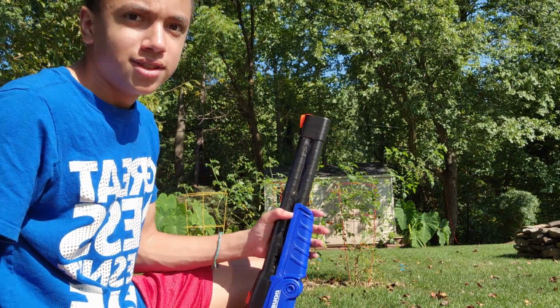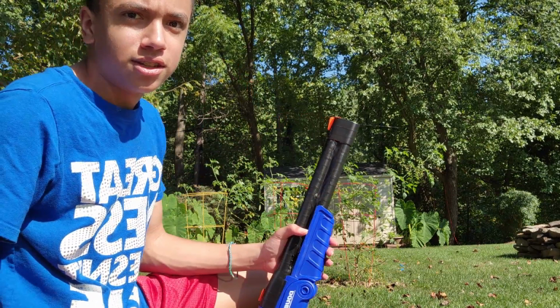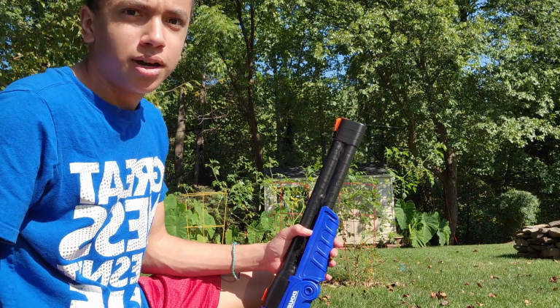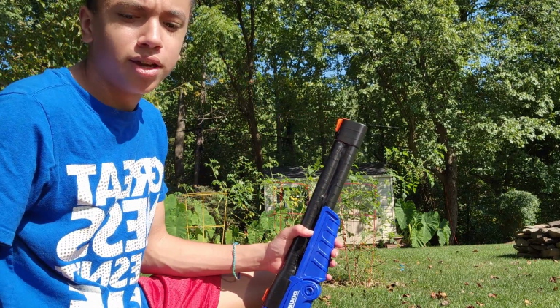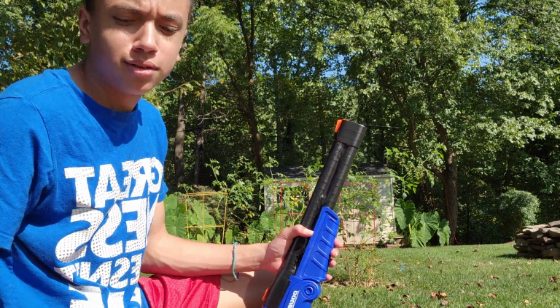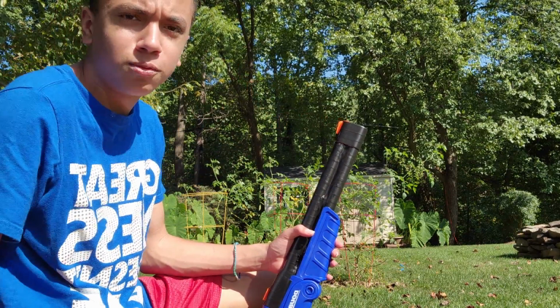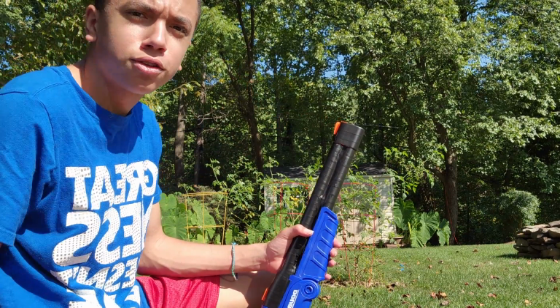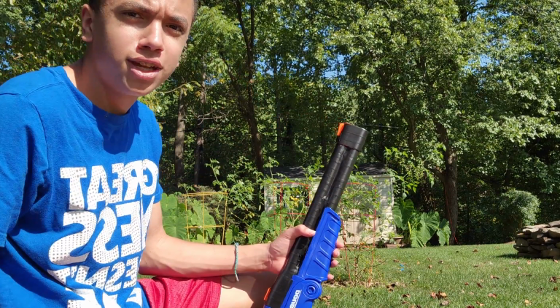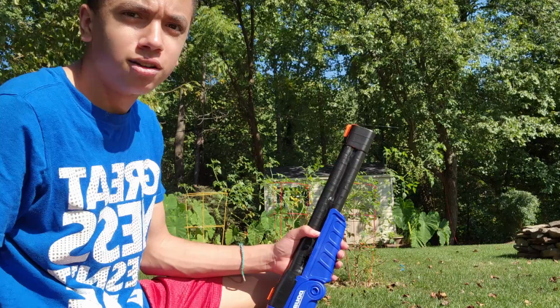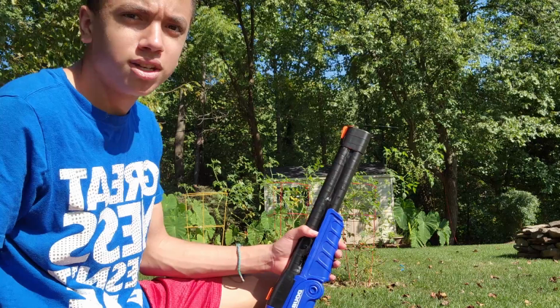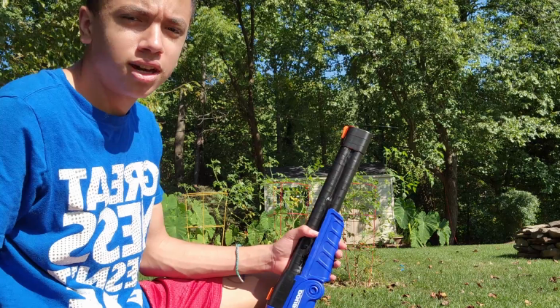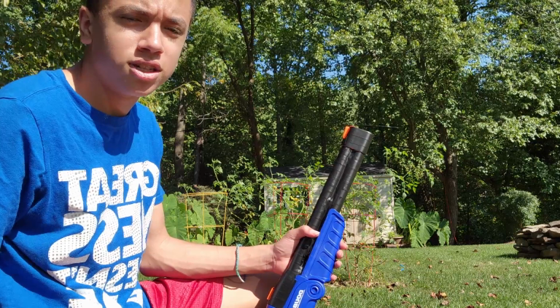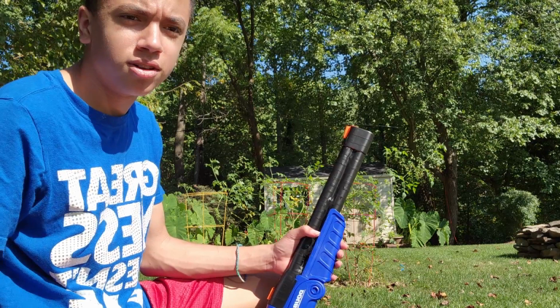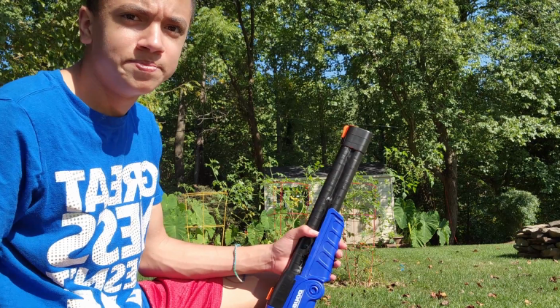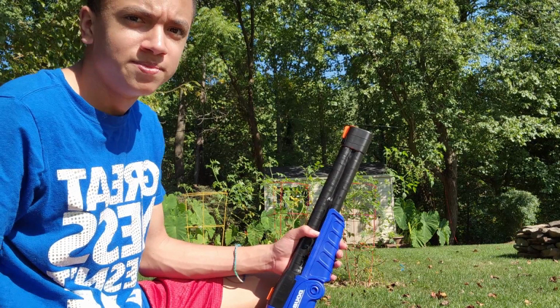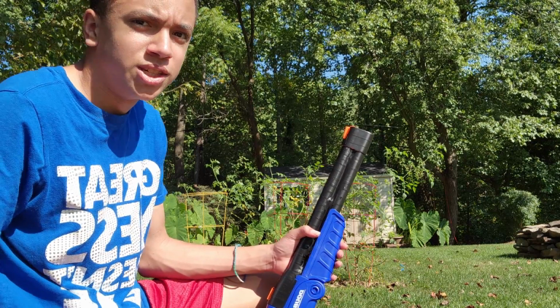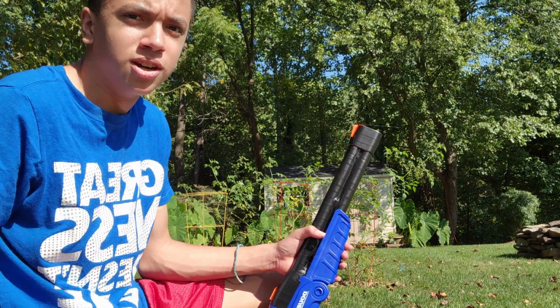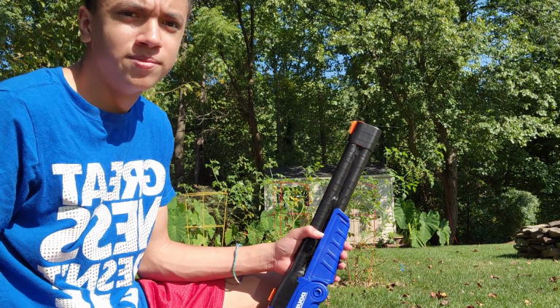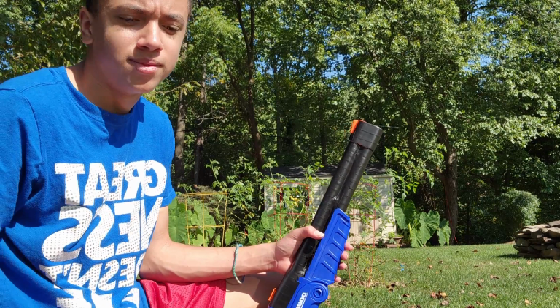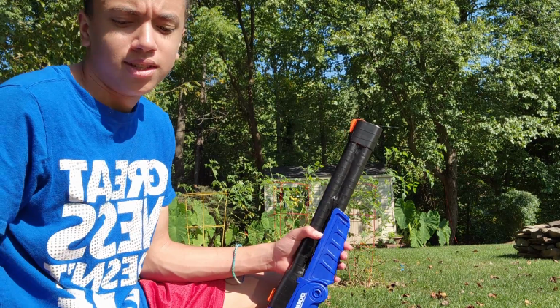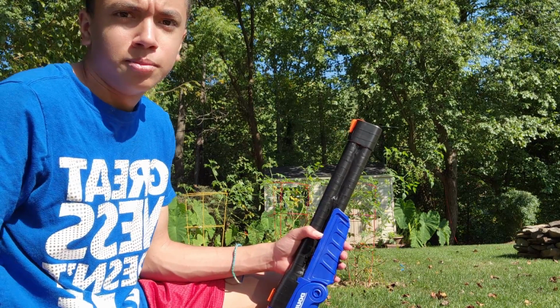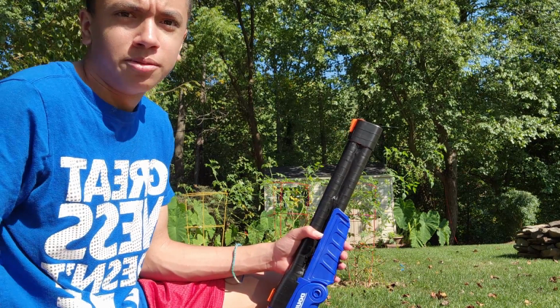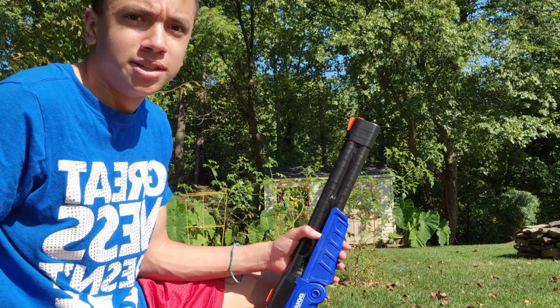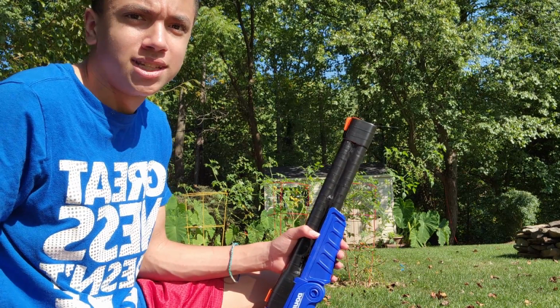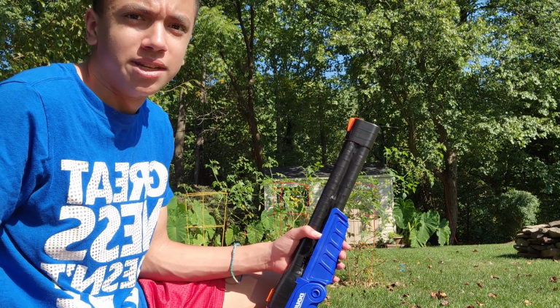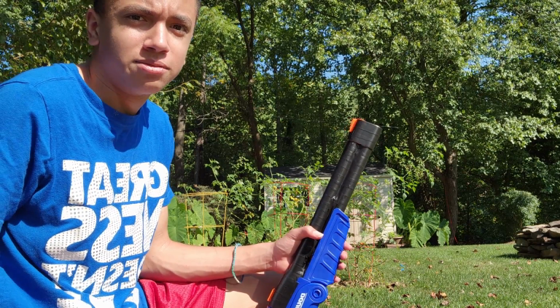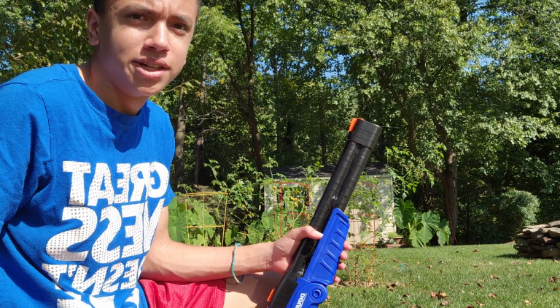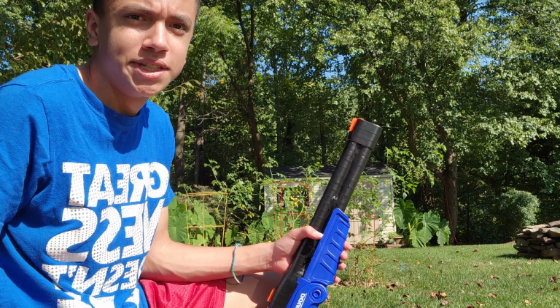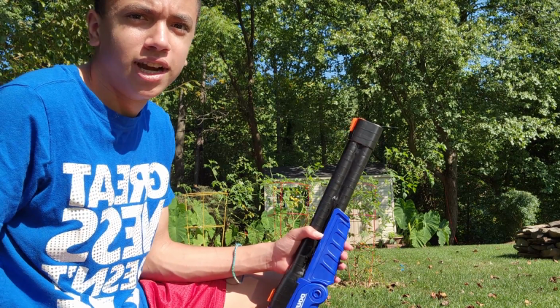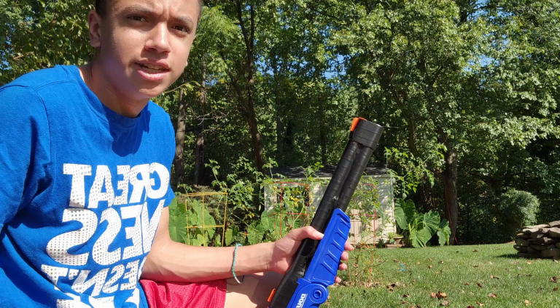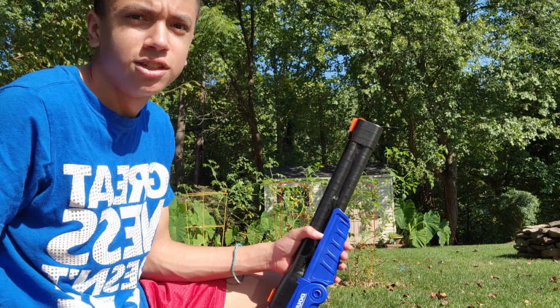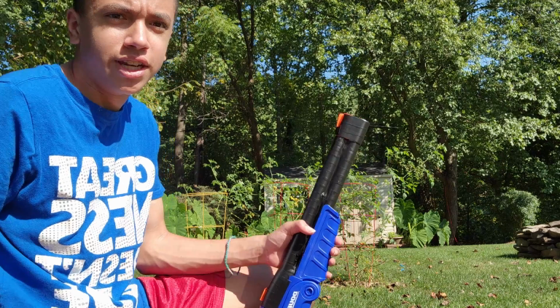In my opinion, the number is $13 at Dollar General. Anyways, that's the end of this review. See you guys in the next video.